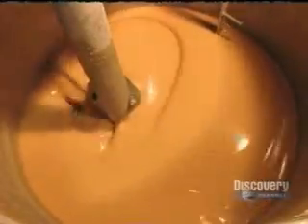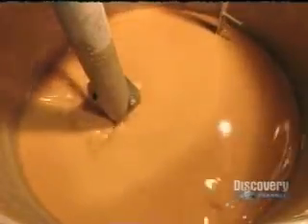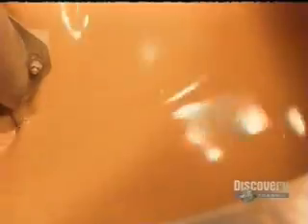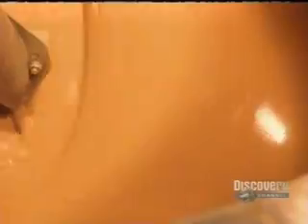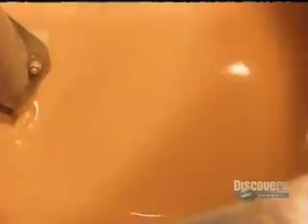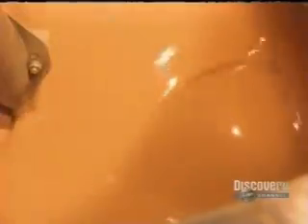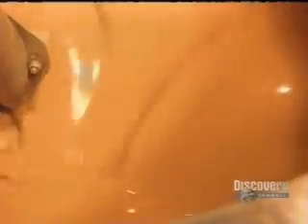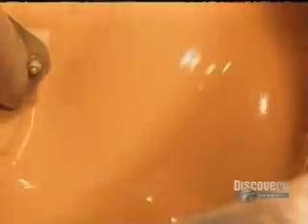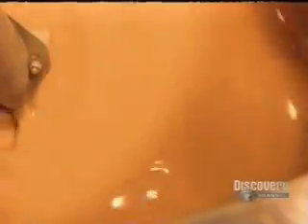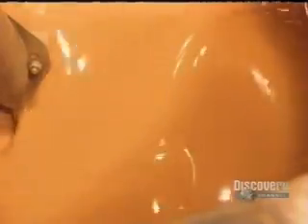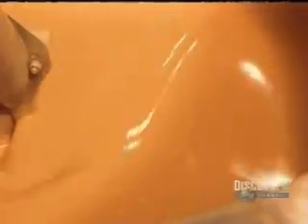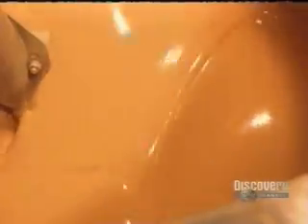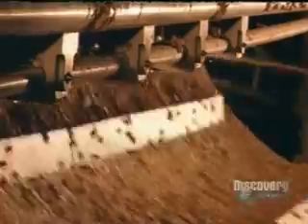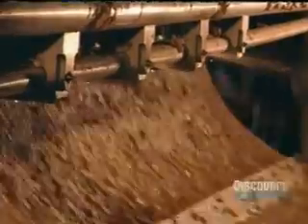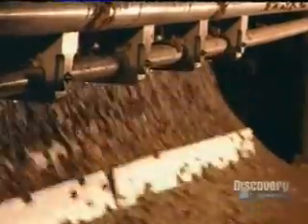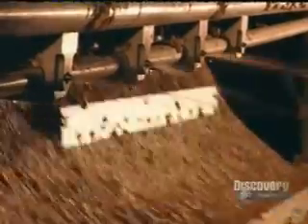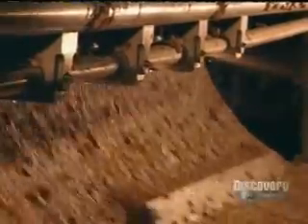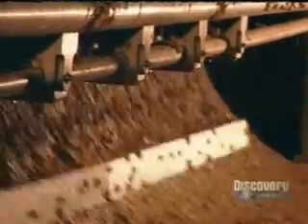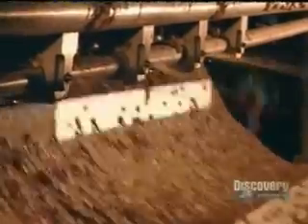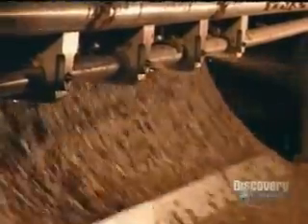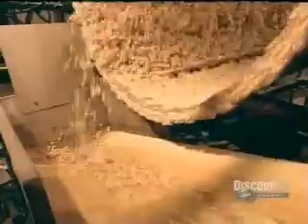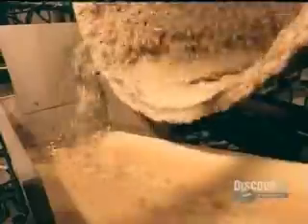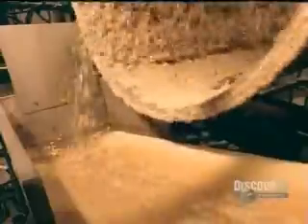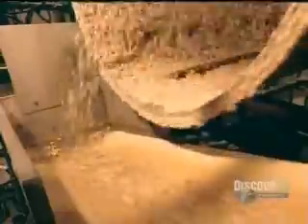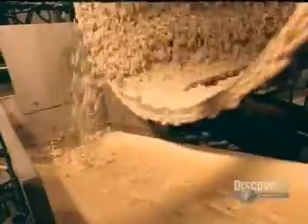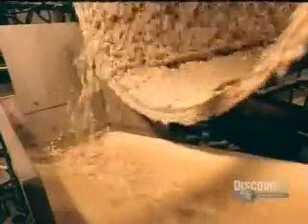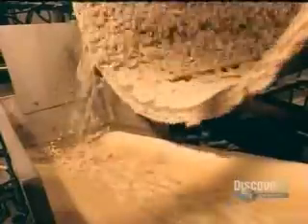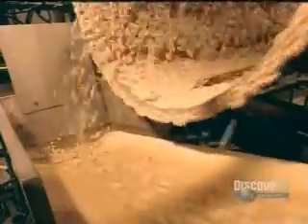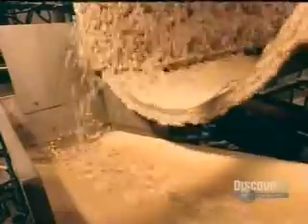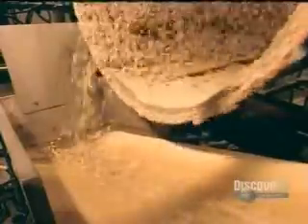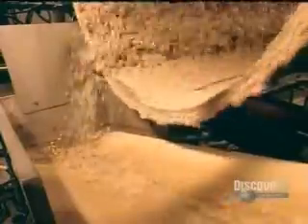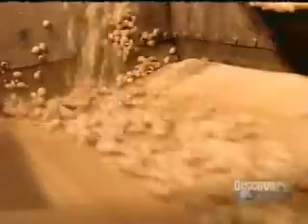The flavor options include salted, smoked, ketchup, barbecue, and salt and vinegar, just to name a few. The rotating action ensures the seasoning coats the nuts thoroughly.